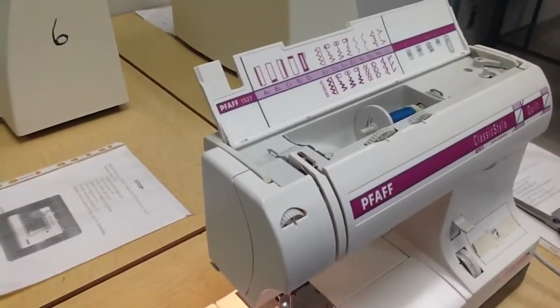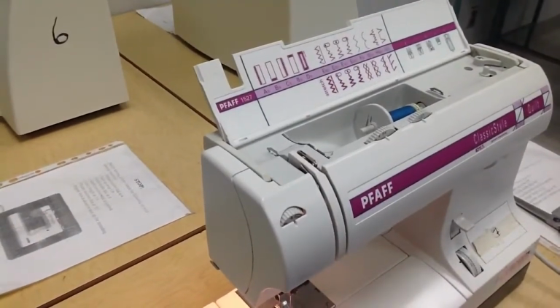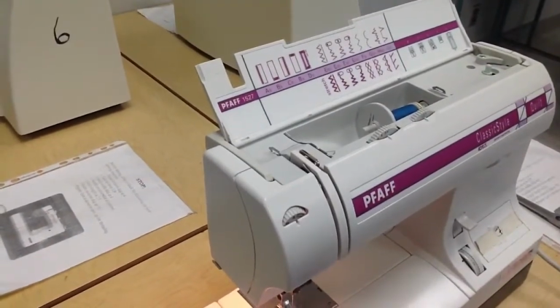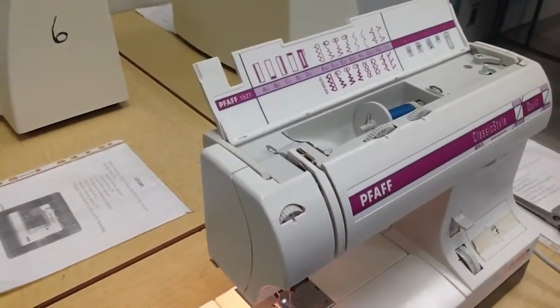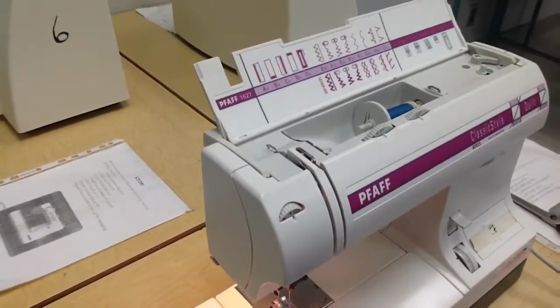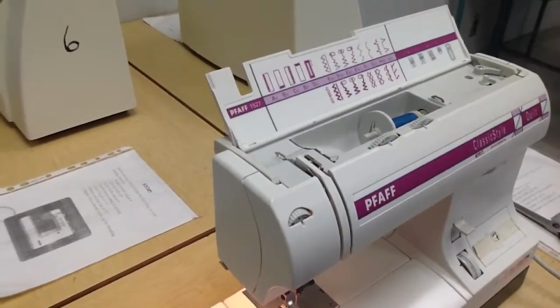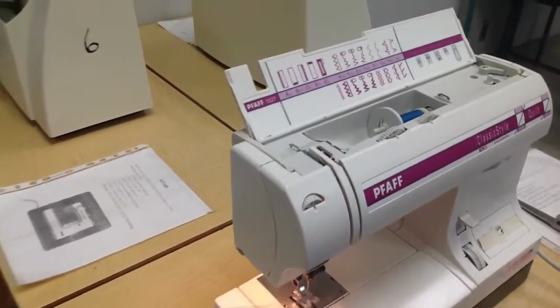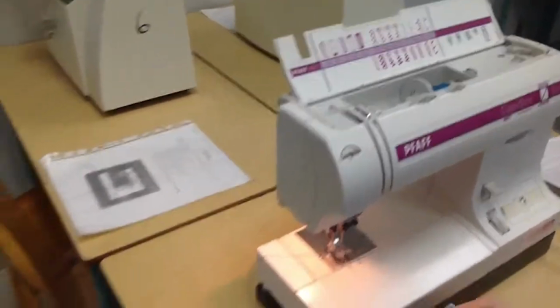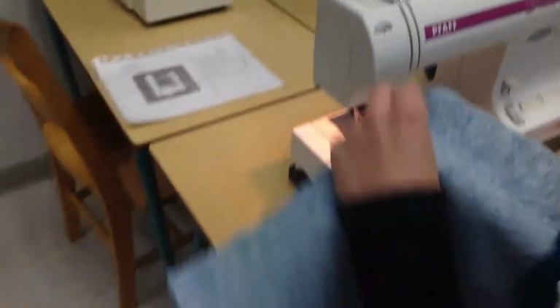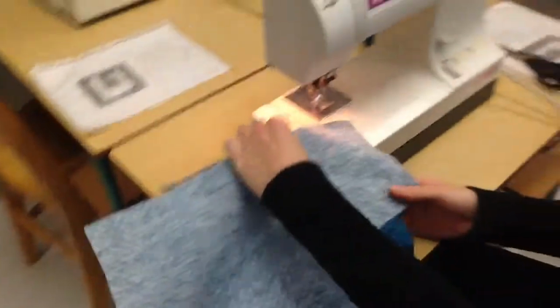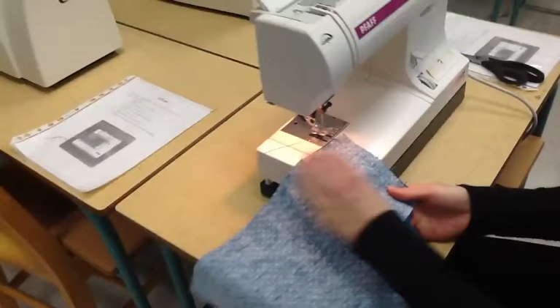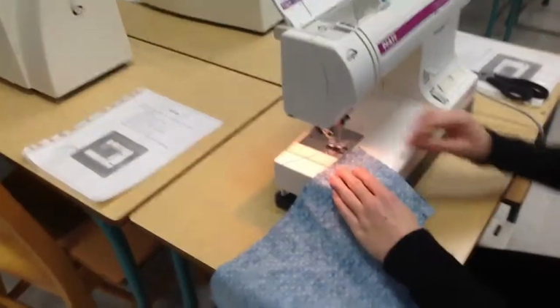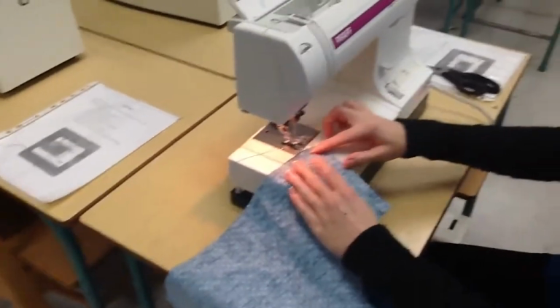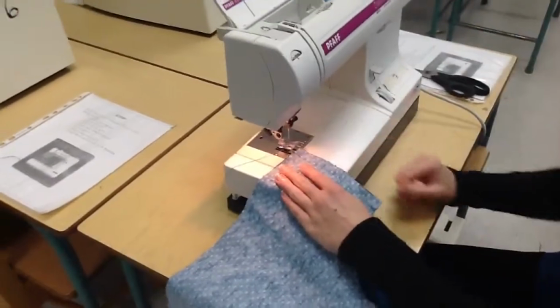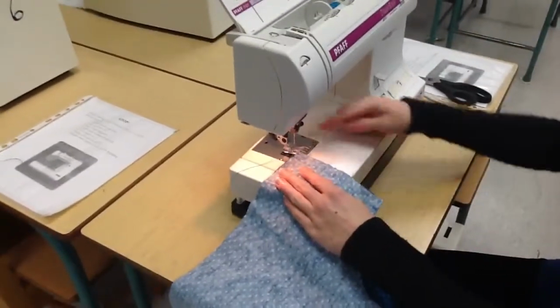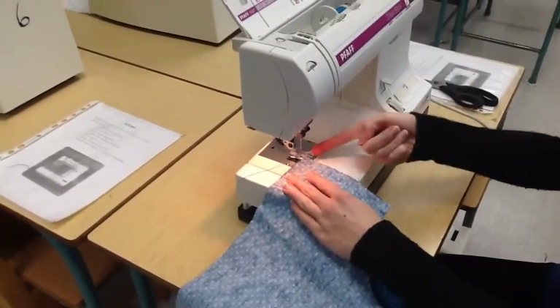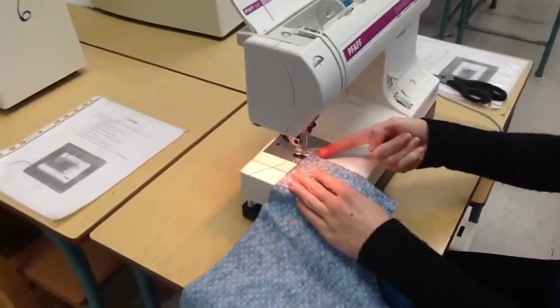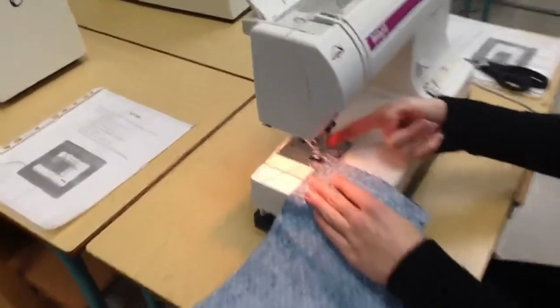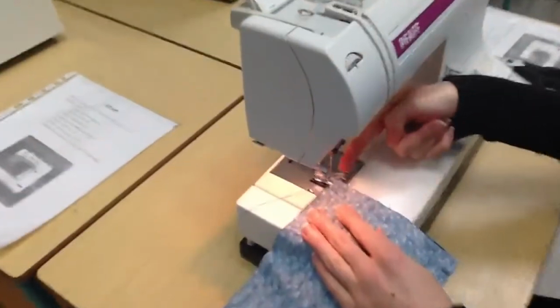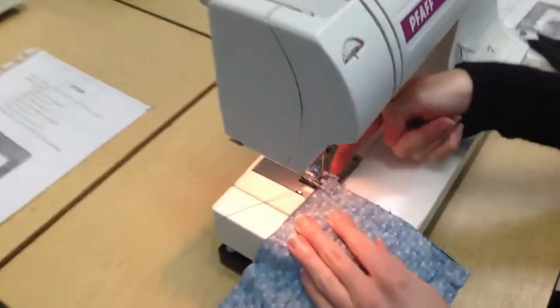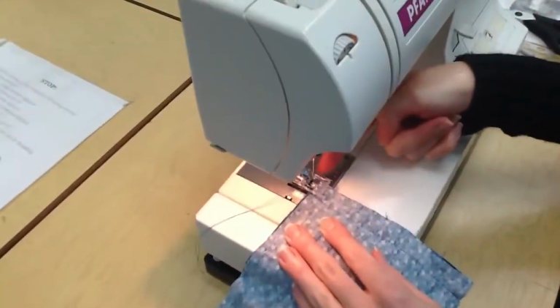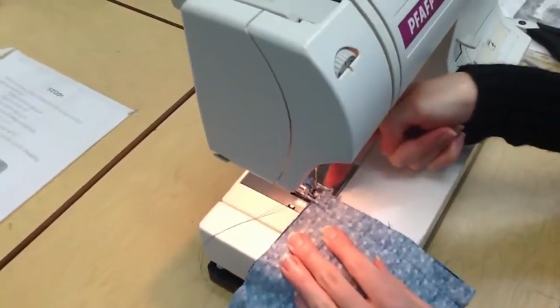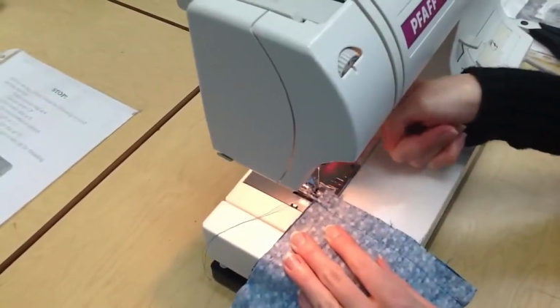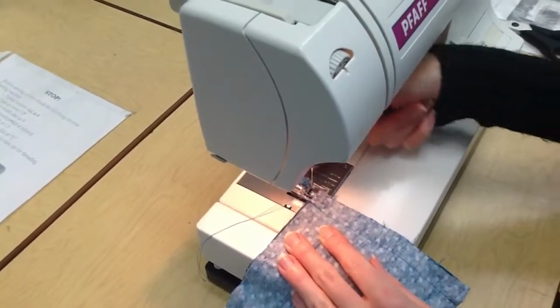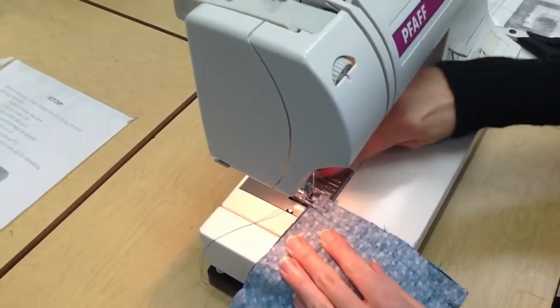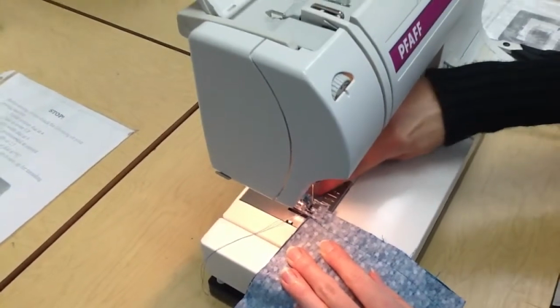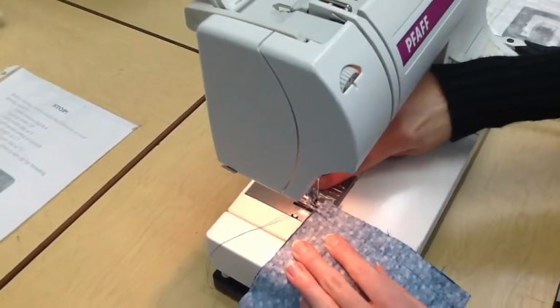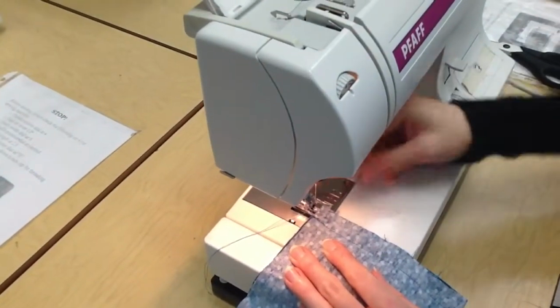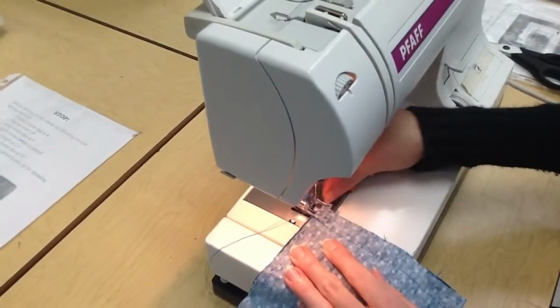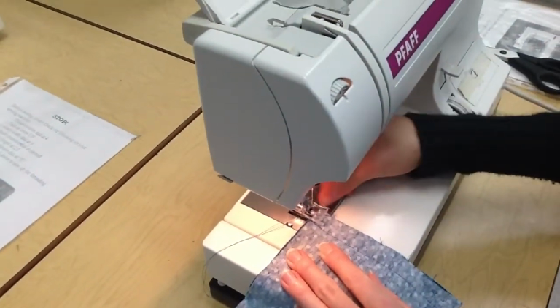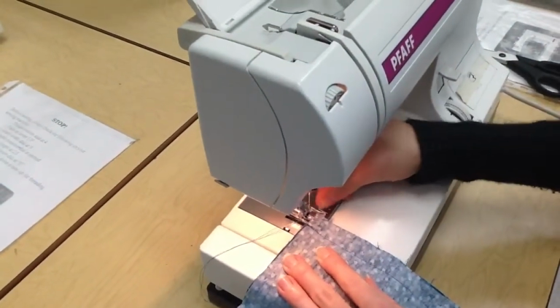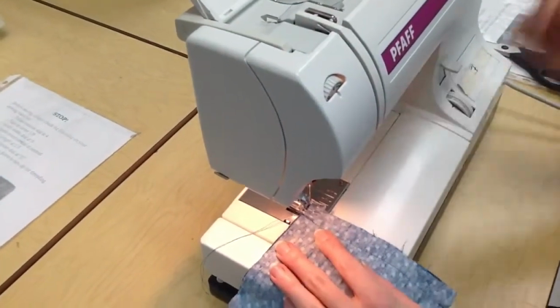You're going to do the exact same thing you did on your seam sample. Put your fabric down and line up the edge of the fabric with the edge of the presser foot. You're no longer following the 5/8ths line, but you're following the edge of the presser foot.